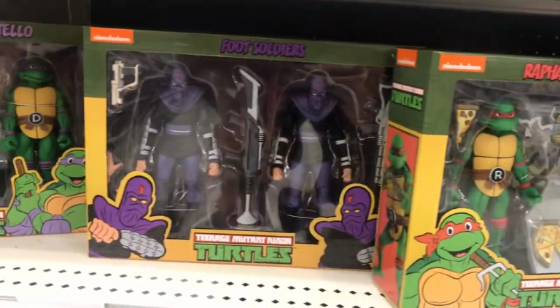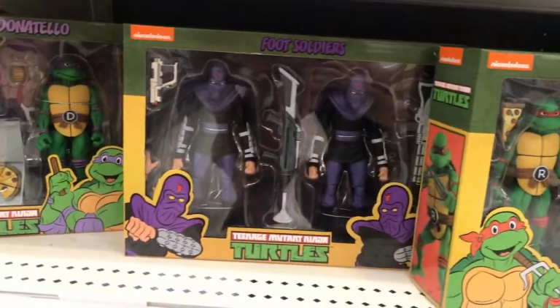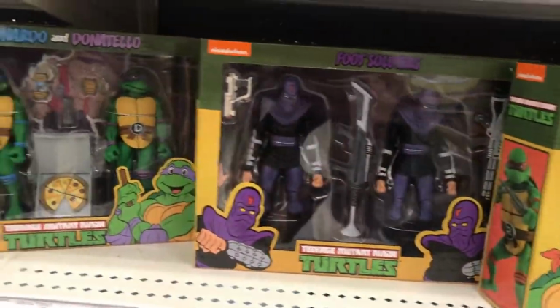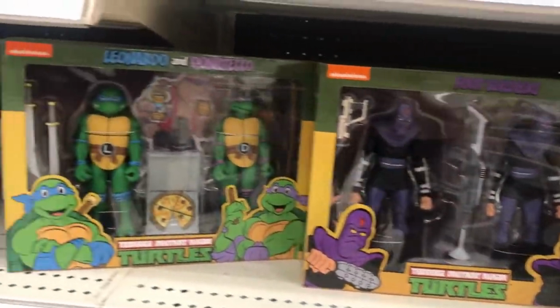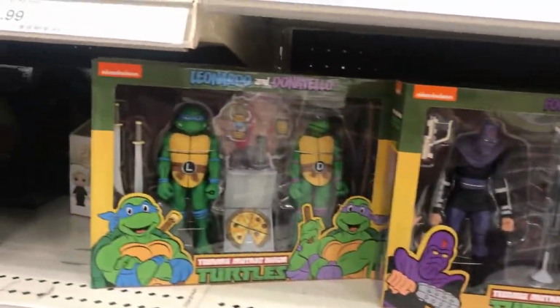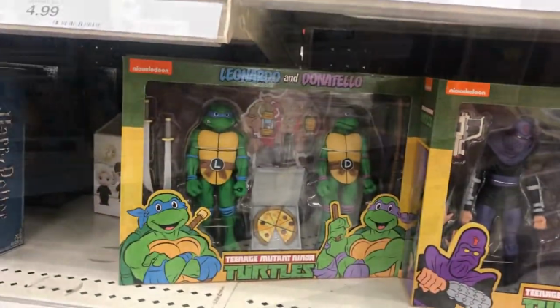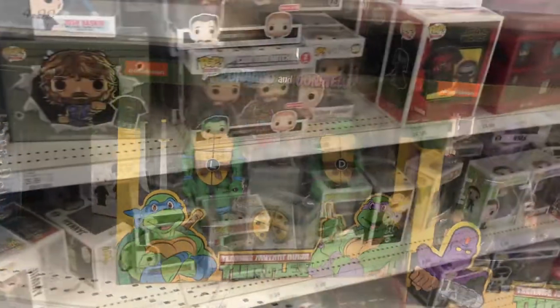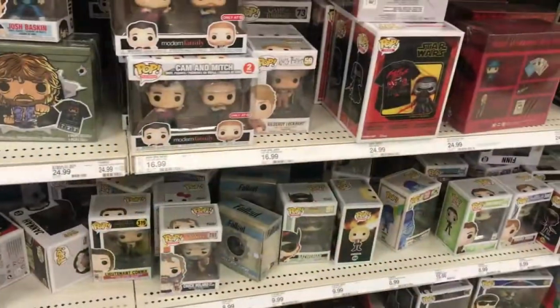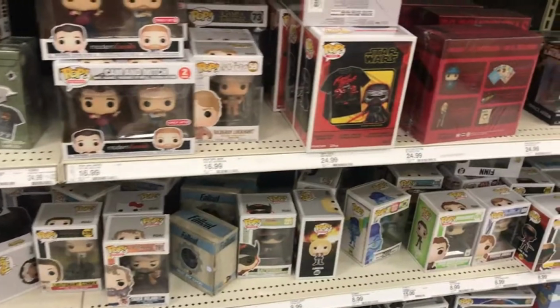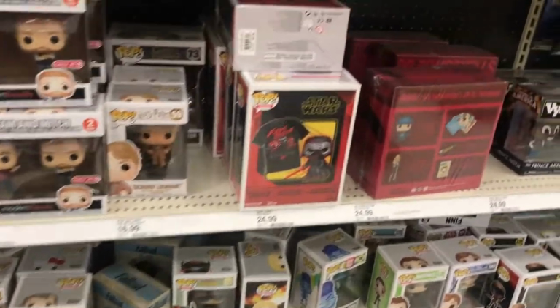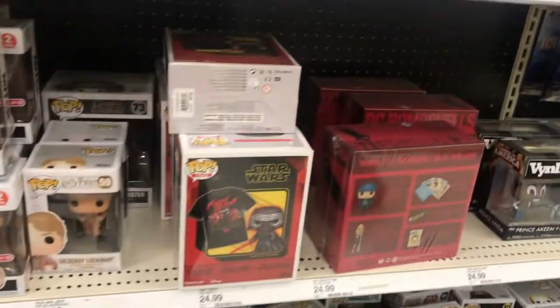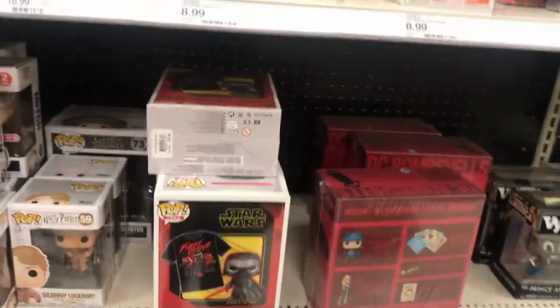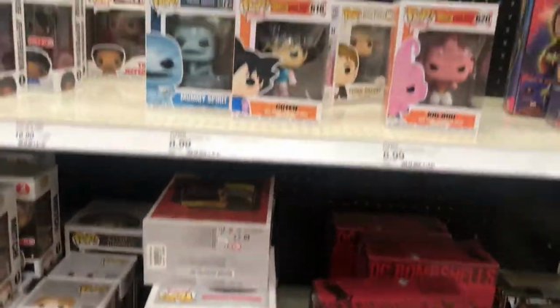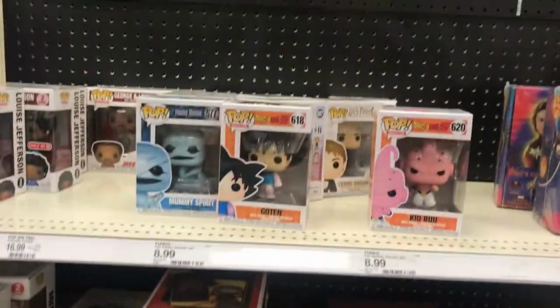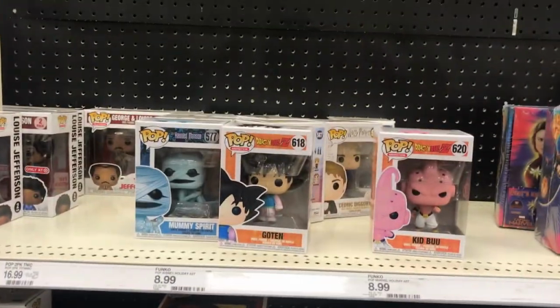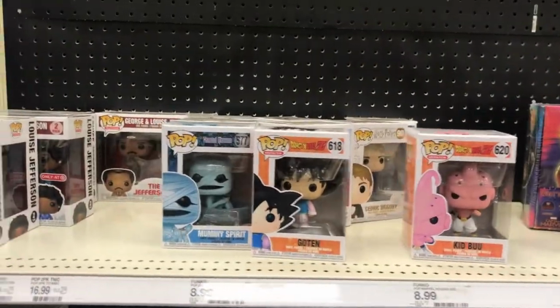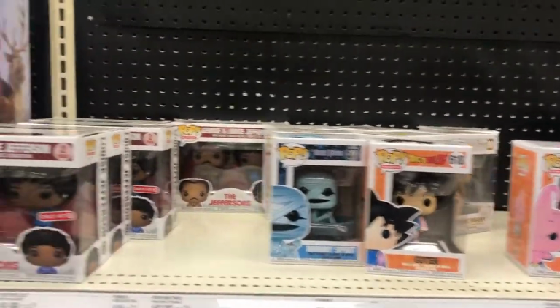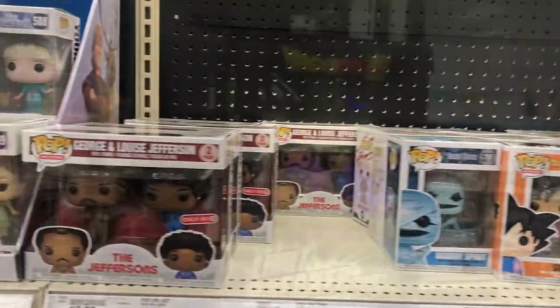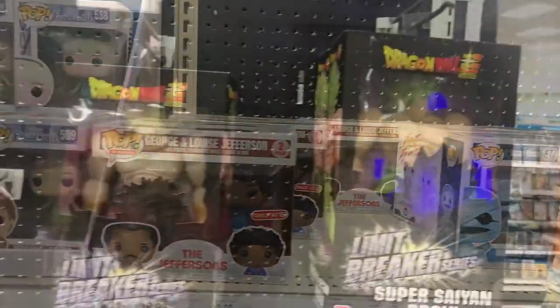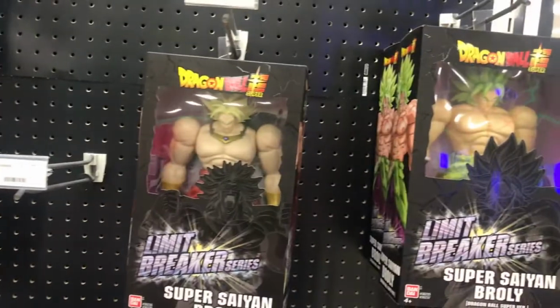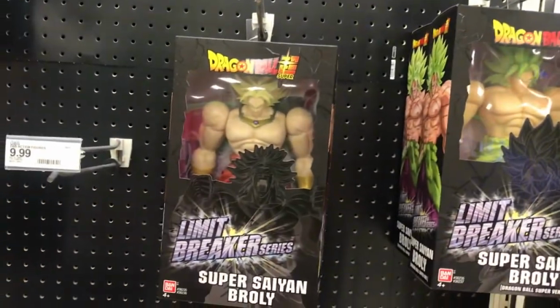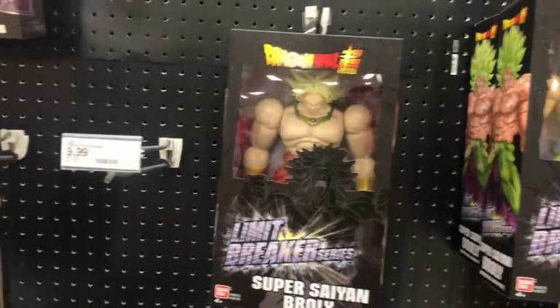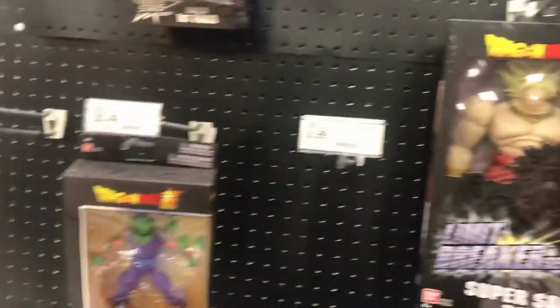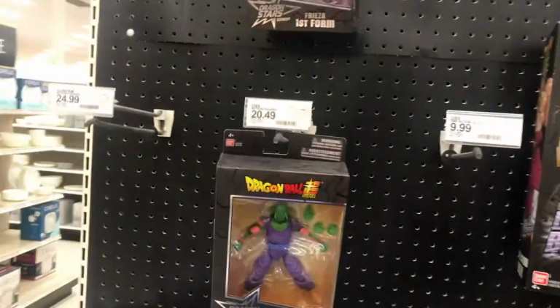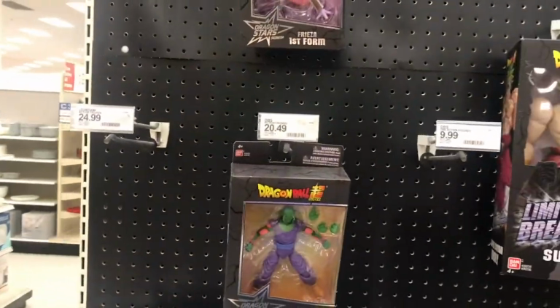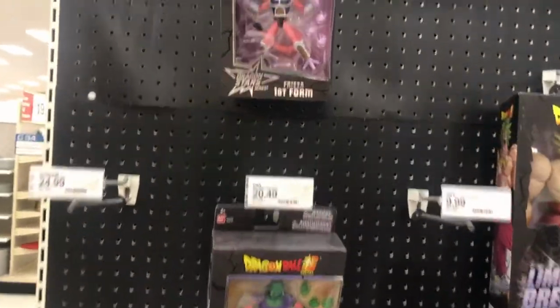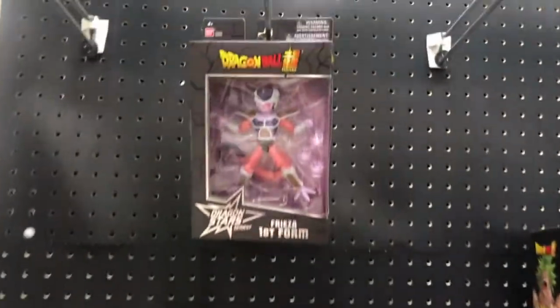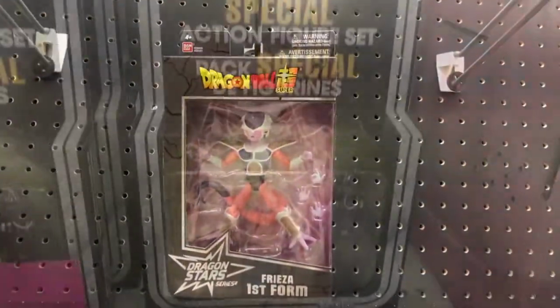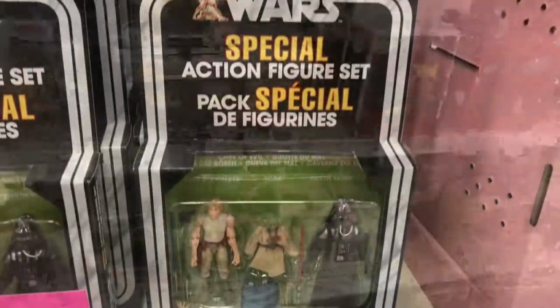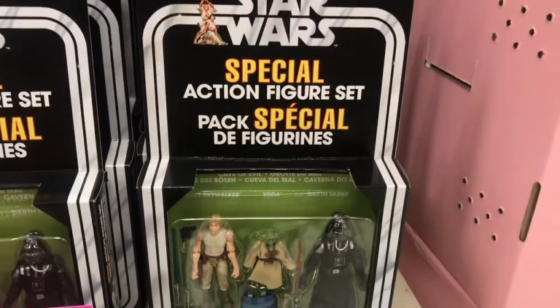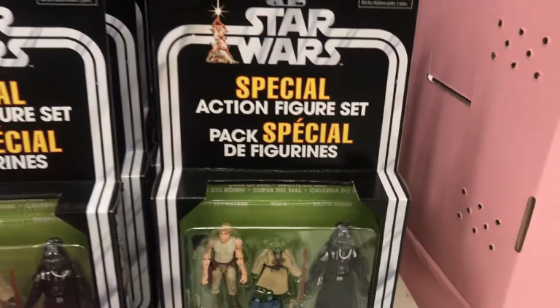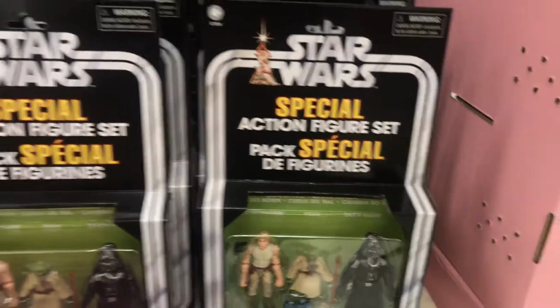I was looking for the Bebop and Rocksteady here and, surprise surprise, was not able to find that either. Target also had a very nice end cap of Dragon Ball Z figures, so if that's something you're into, head to Target.